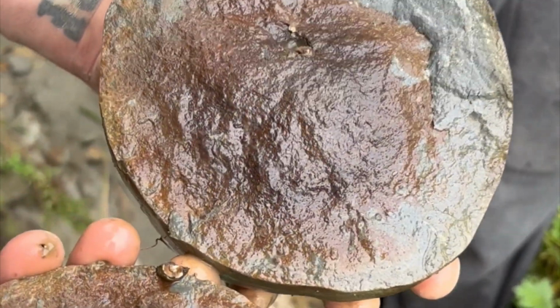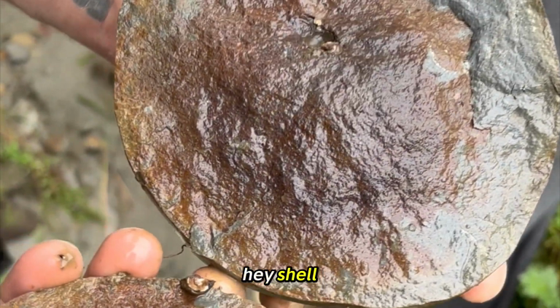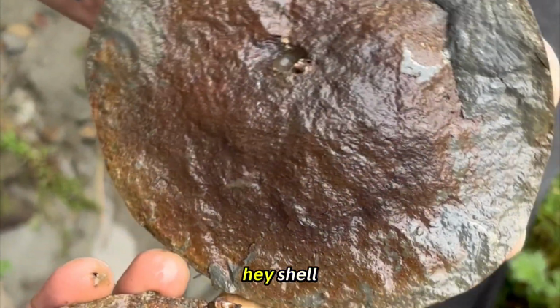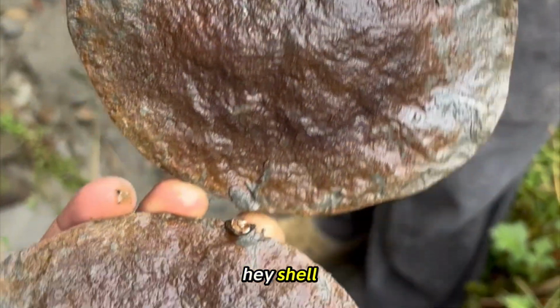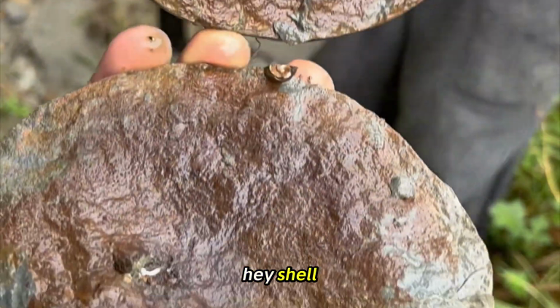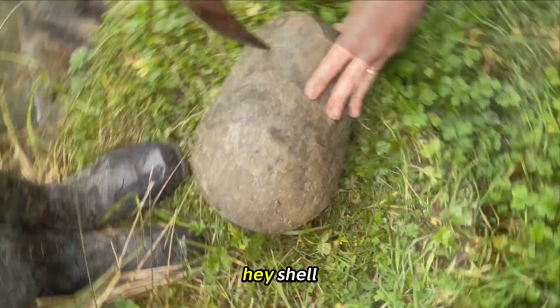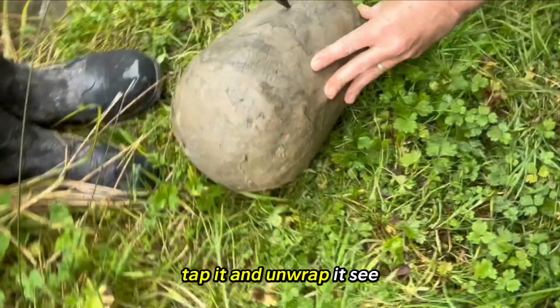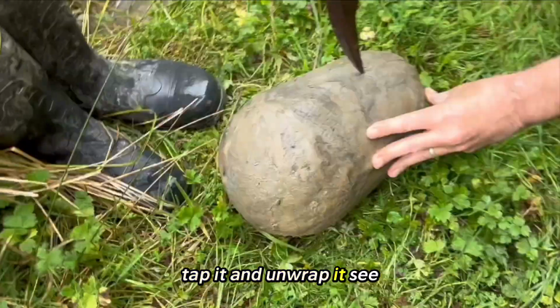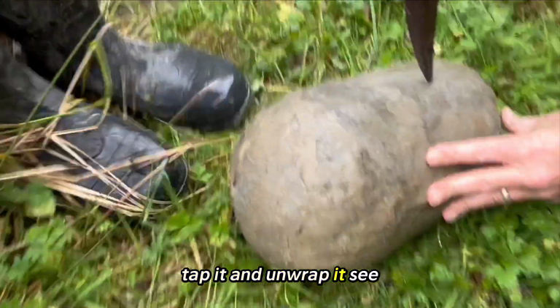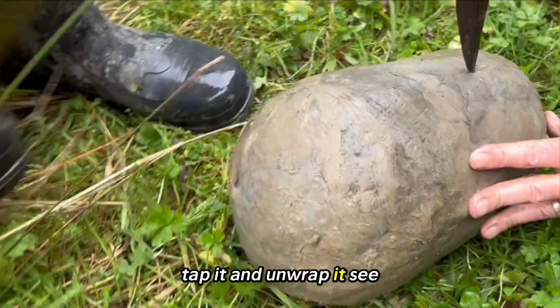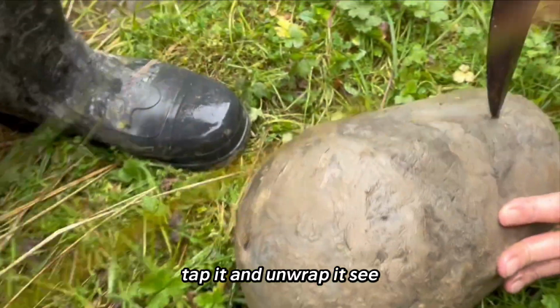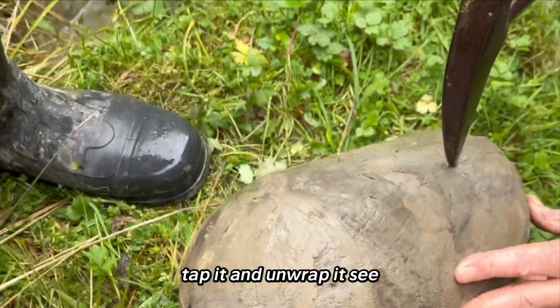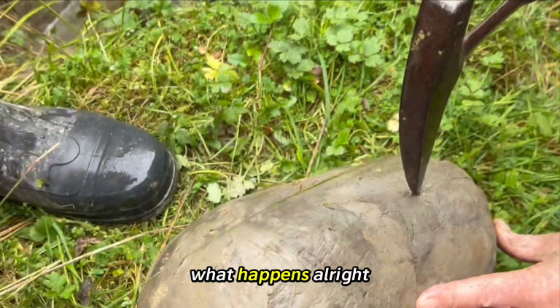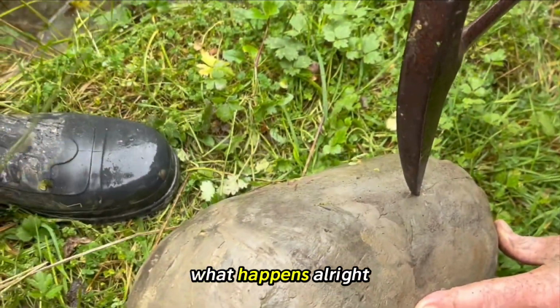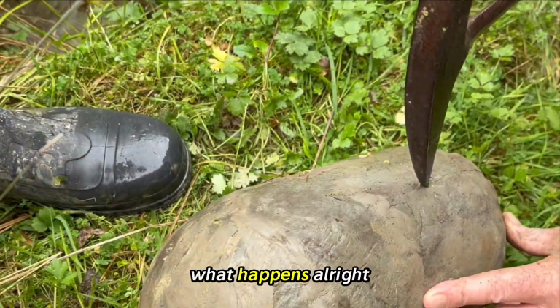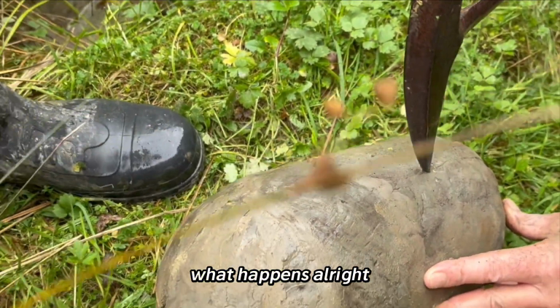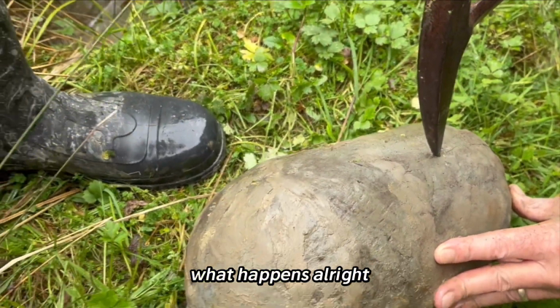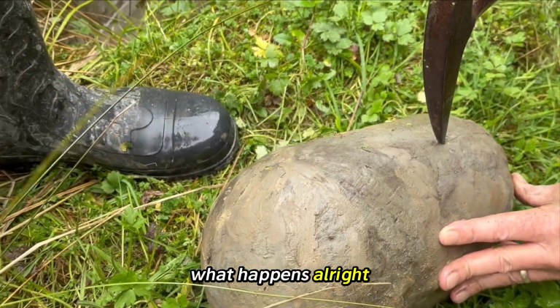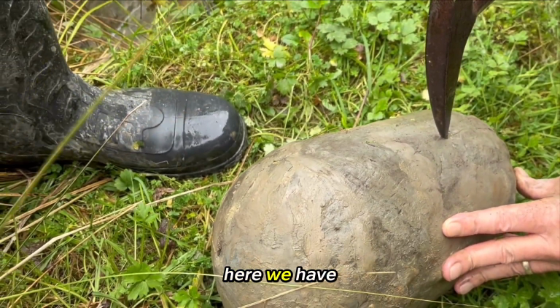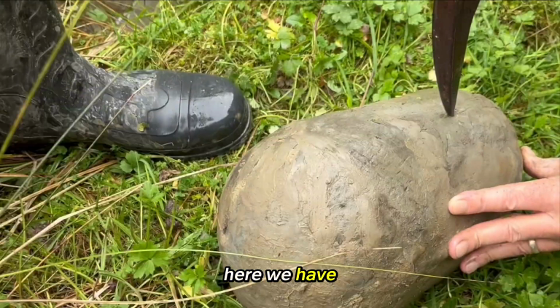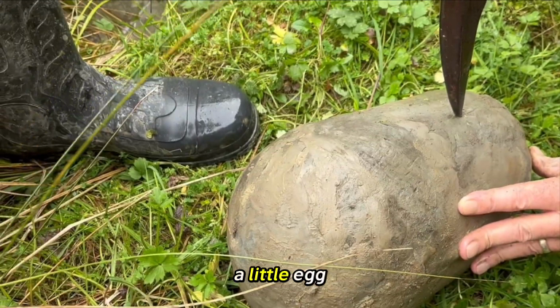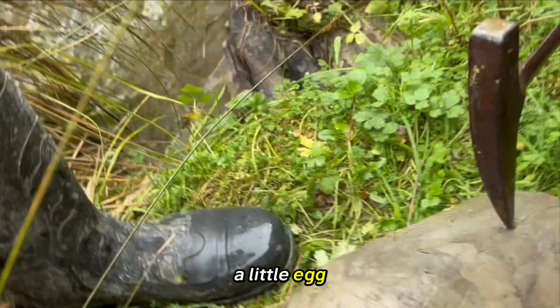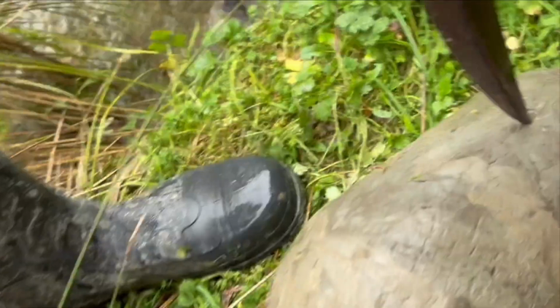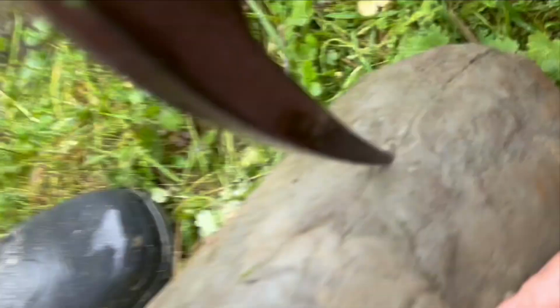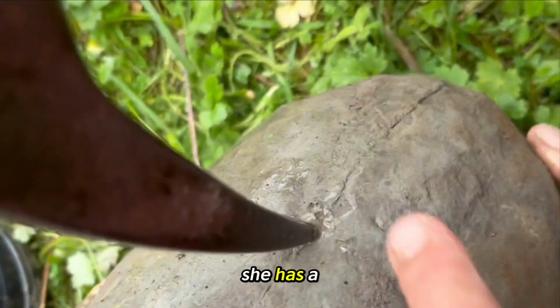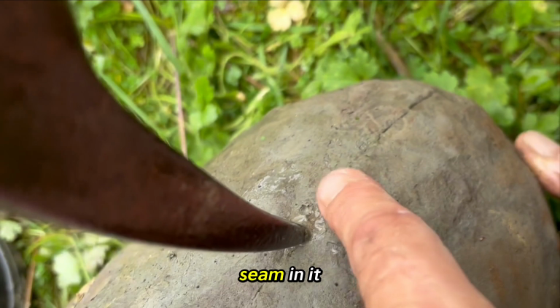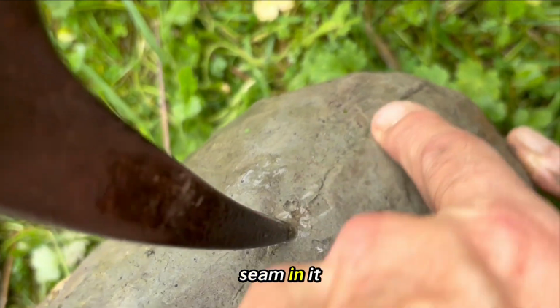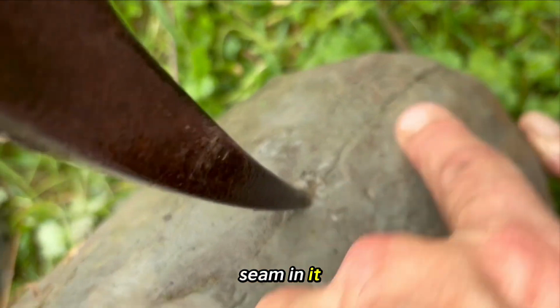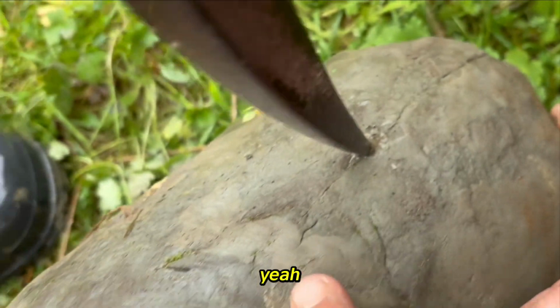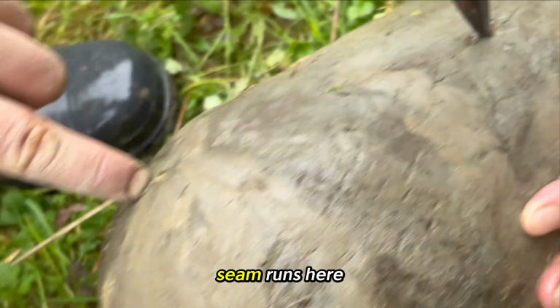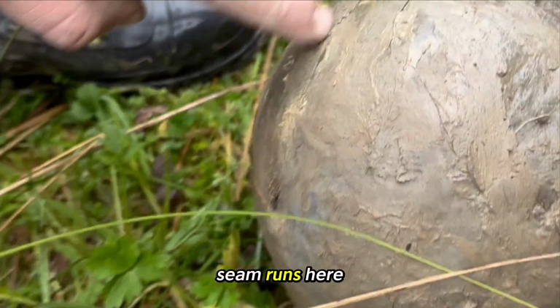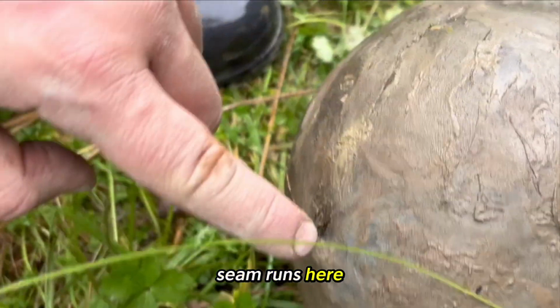Hey, shell. Give me my phone. Tap it and unwrap it, see what happens. Alright, here we have a little egg. It has a bit of a seam in it — the seam runs here.